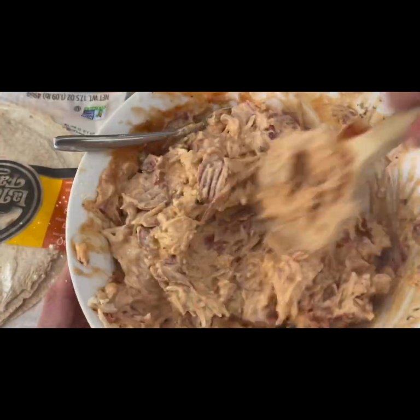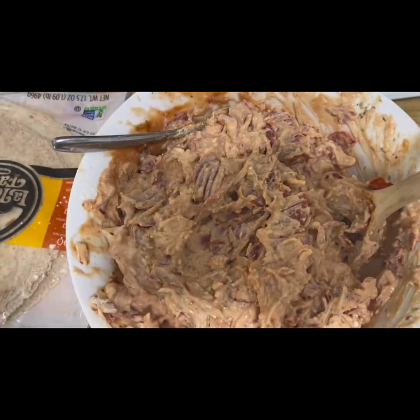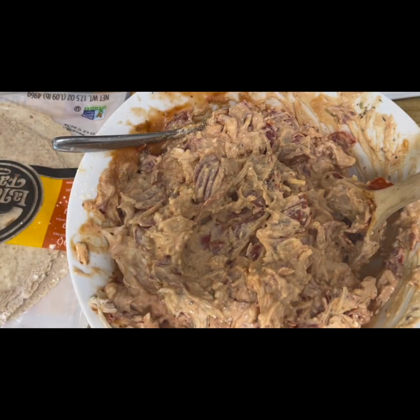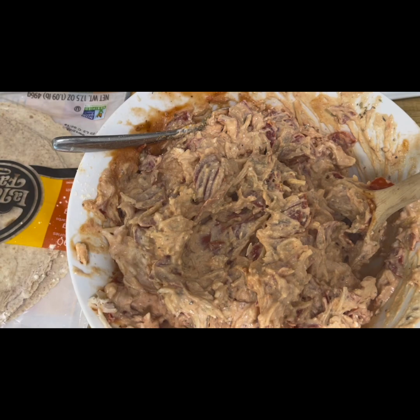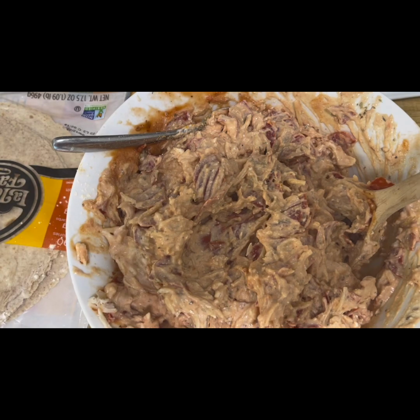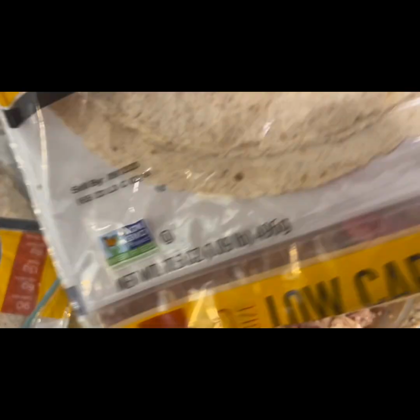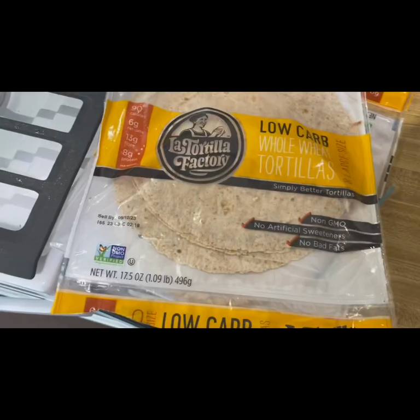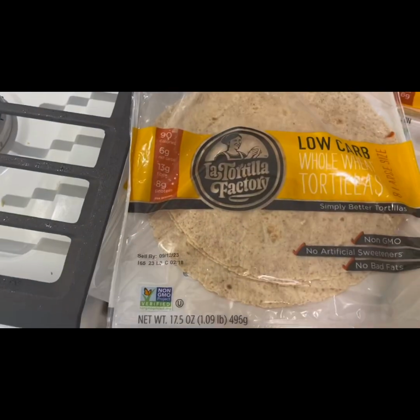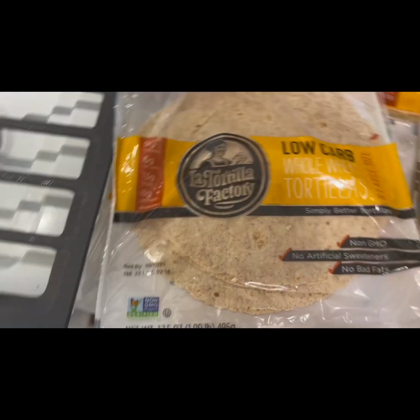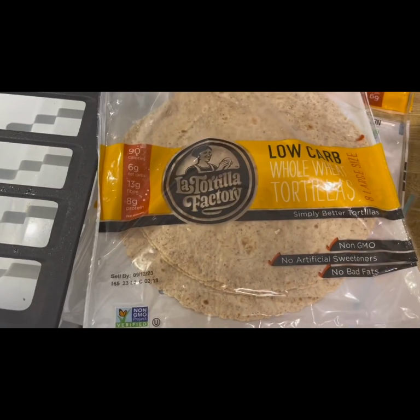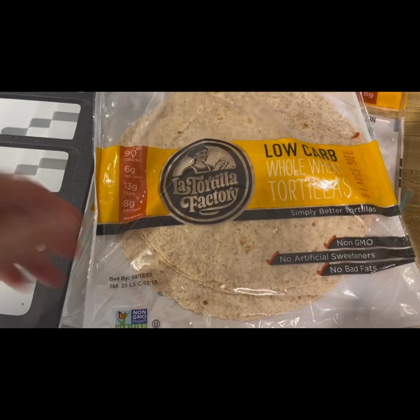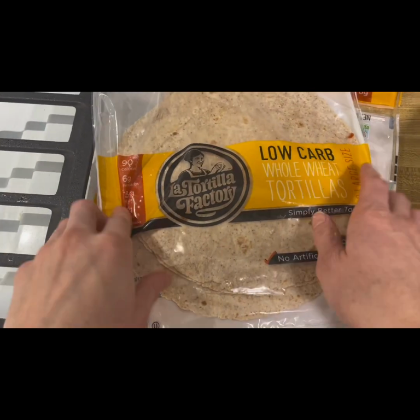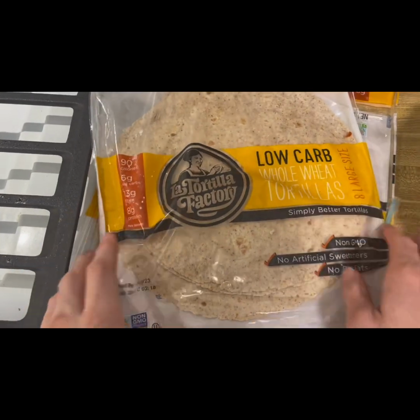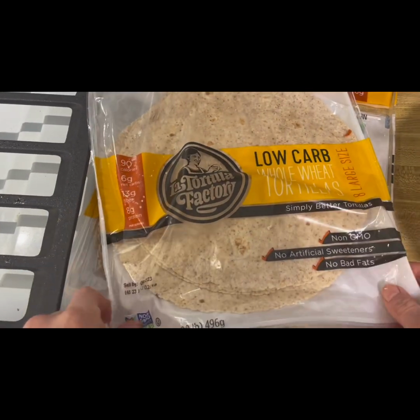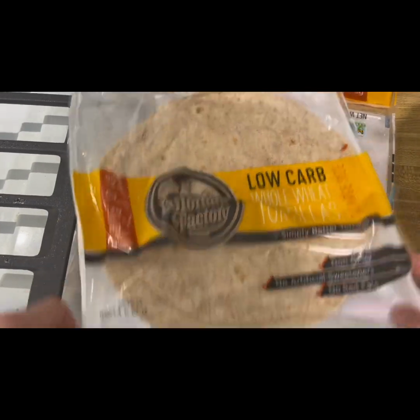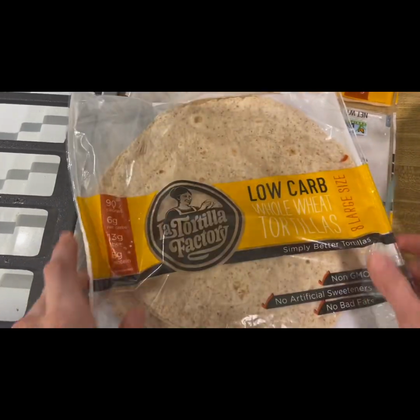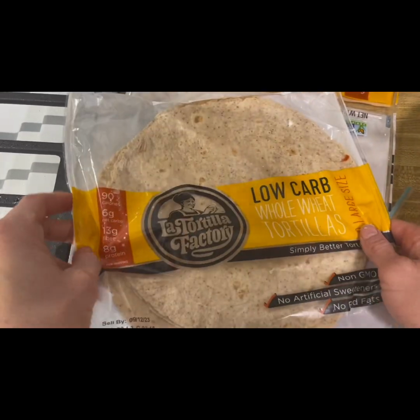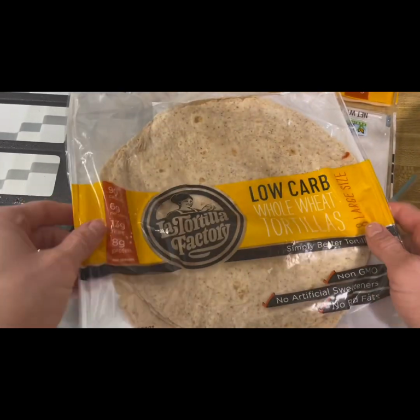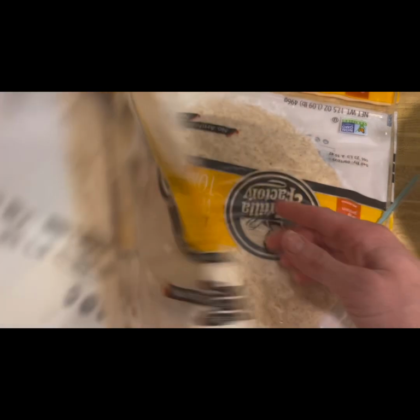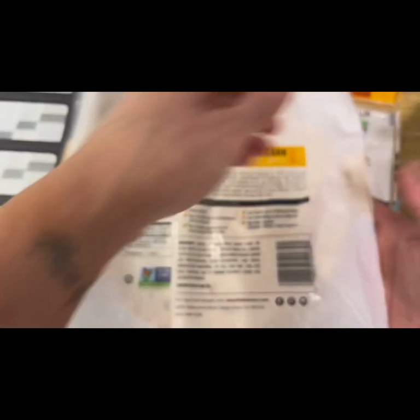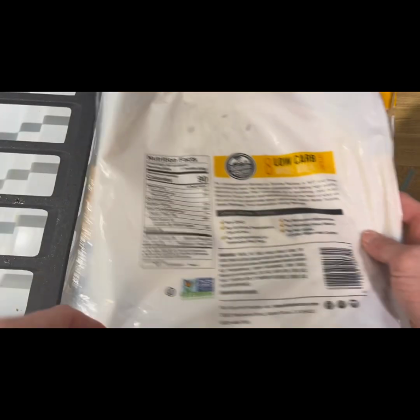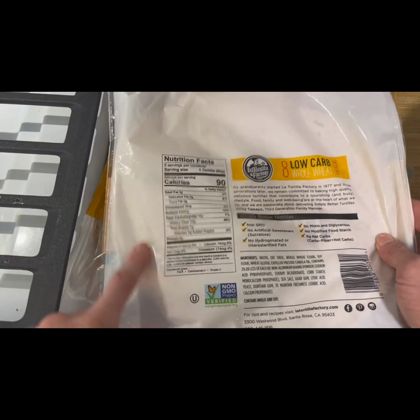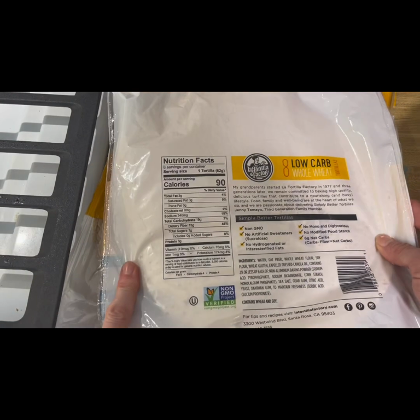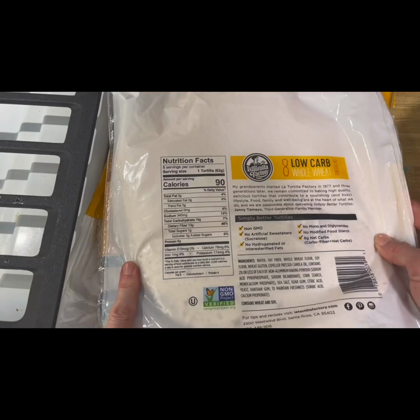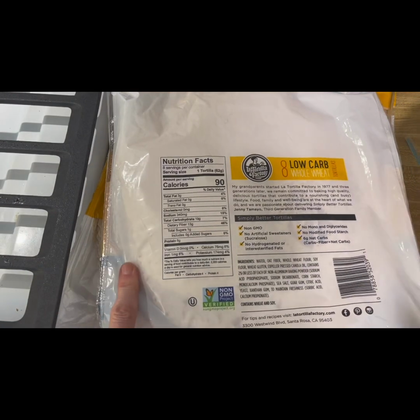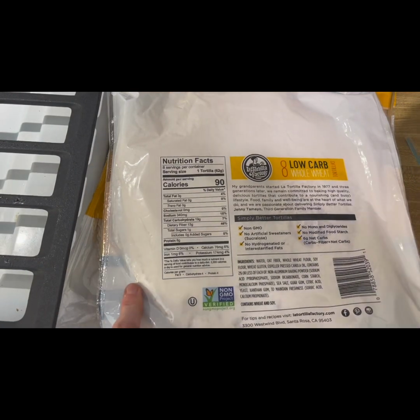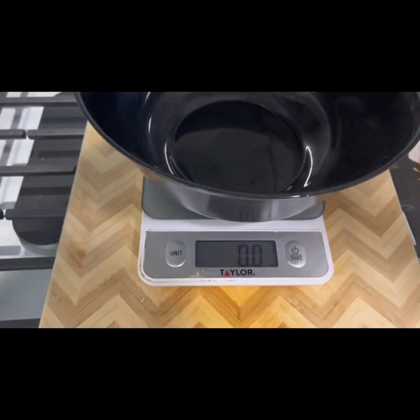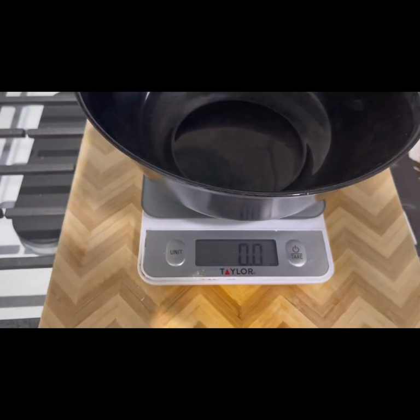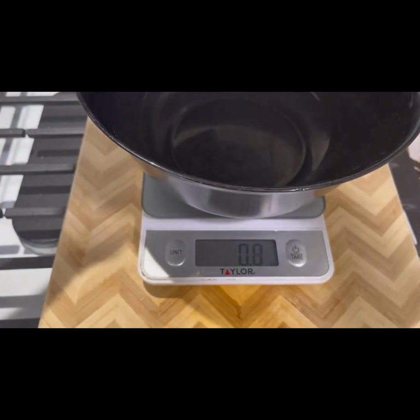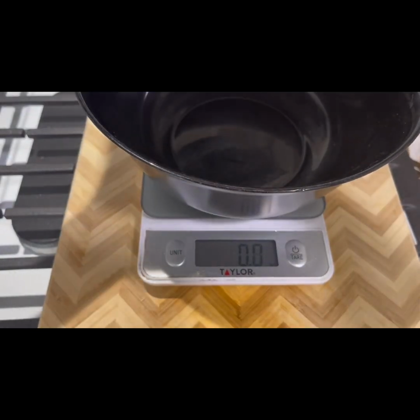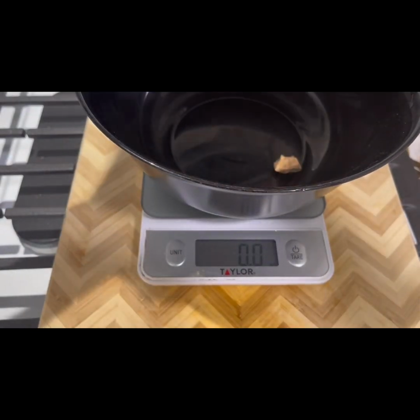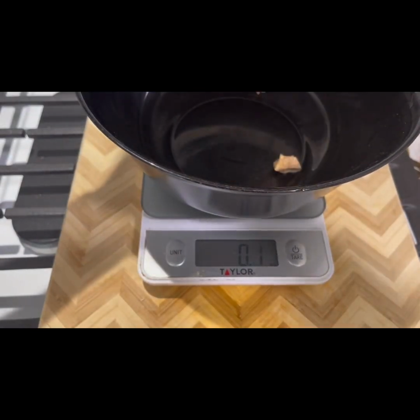Plus, don't be that person that doesn't season their food. Now you're ready to stuff the burritos. I used these from La Tortilla — they're low carb whole wheat, and these particular ones have 90 calories per tortilla.